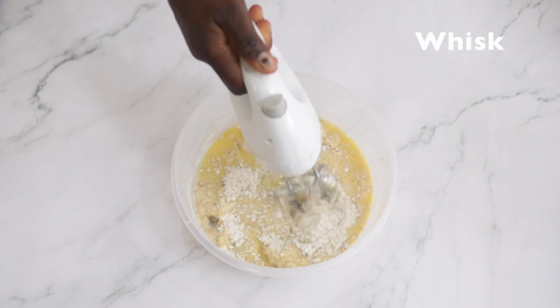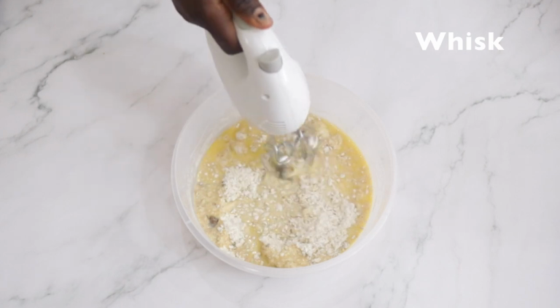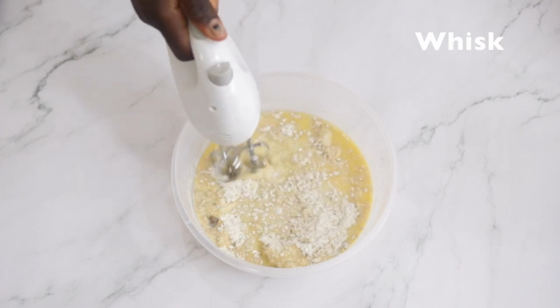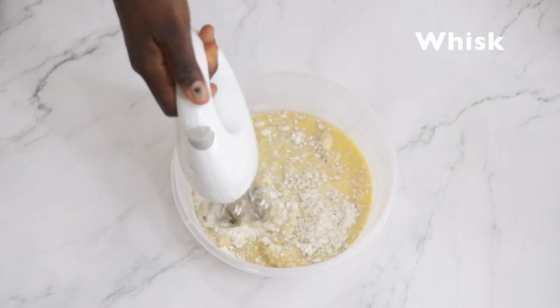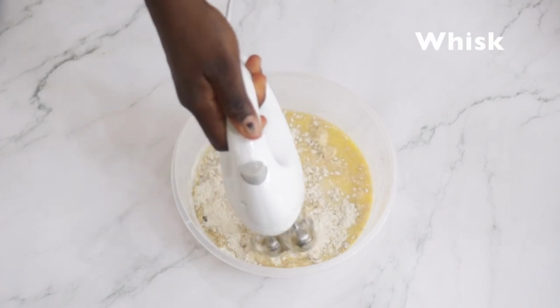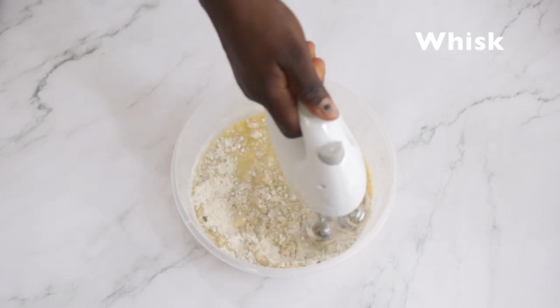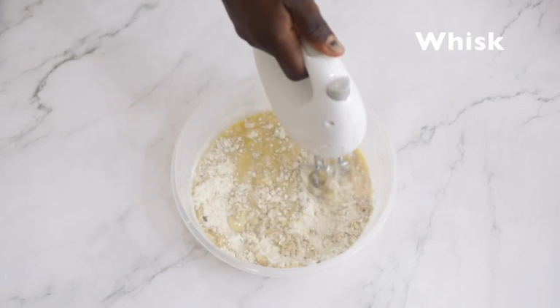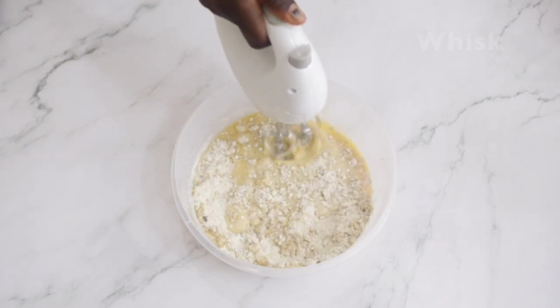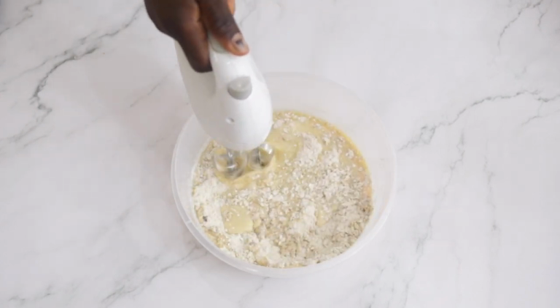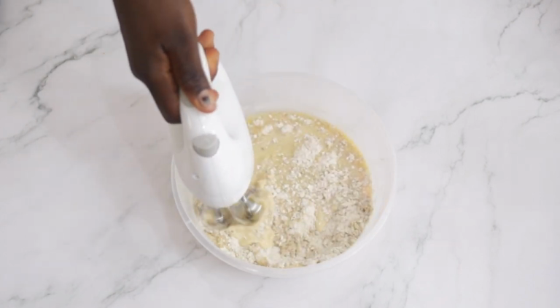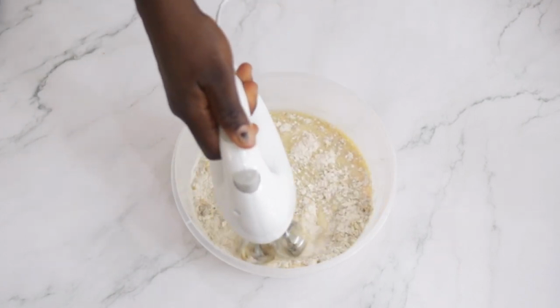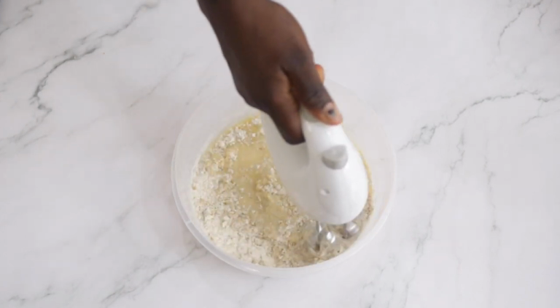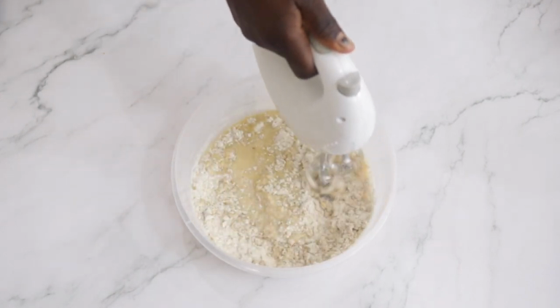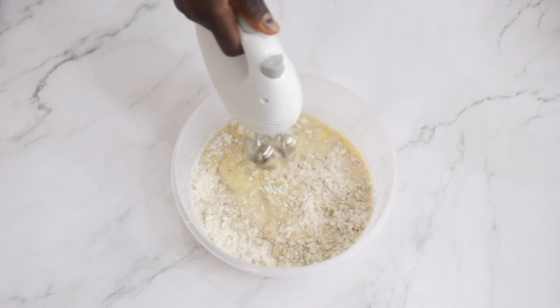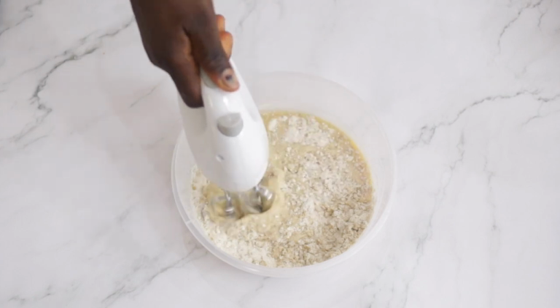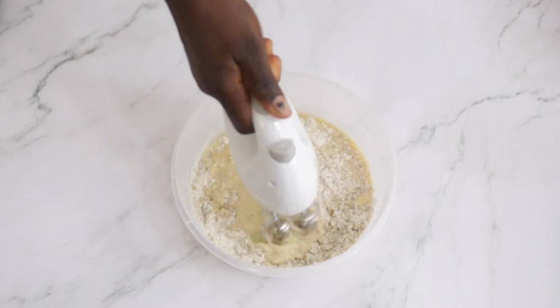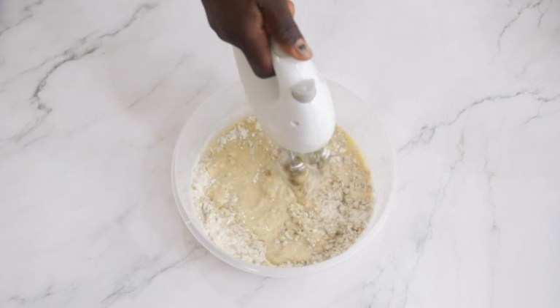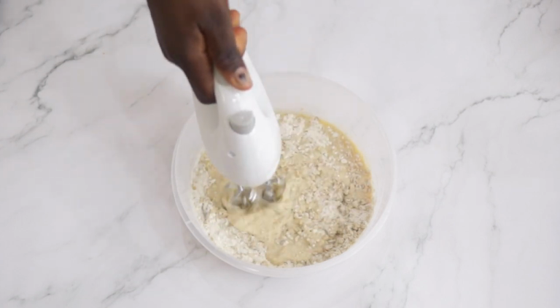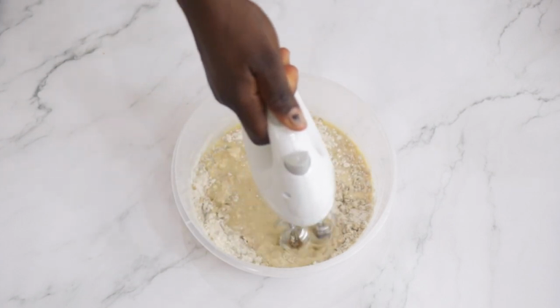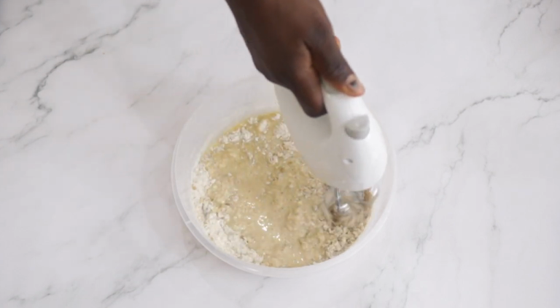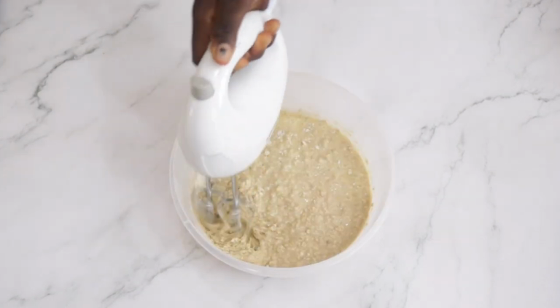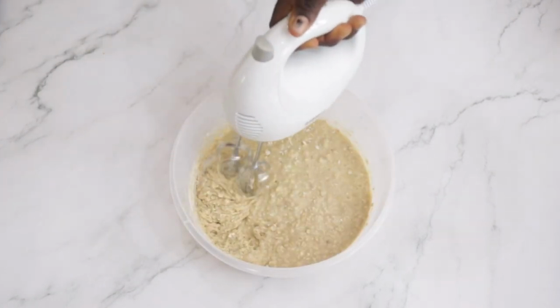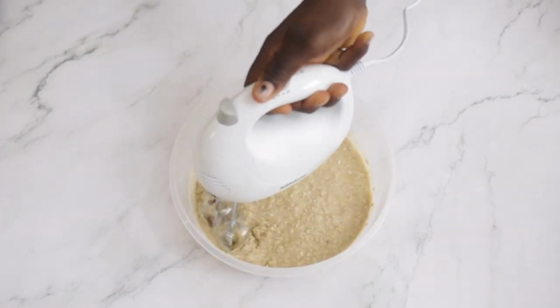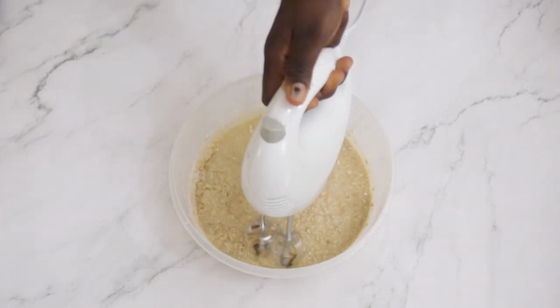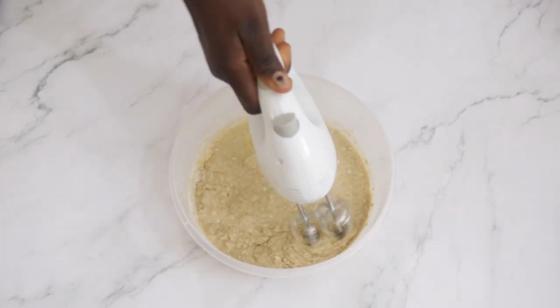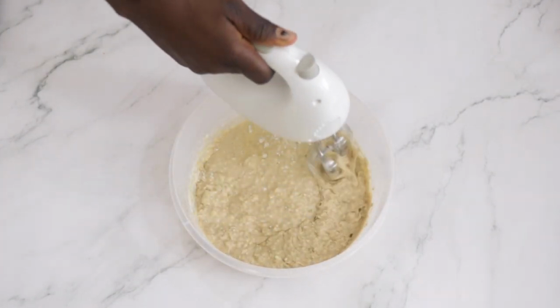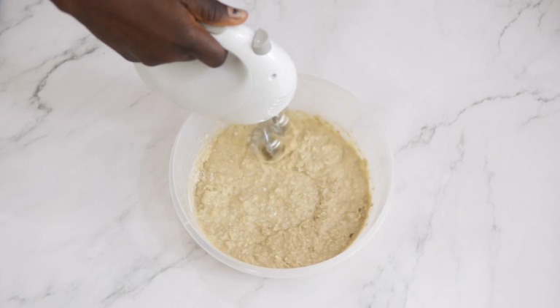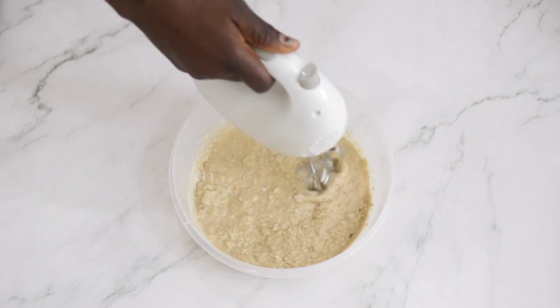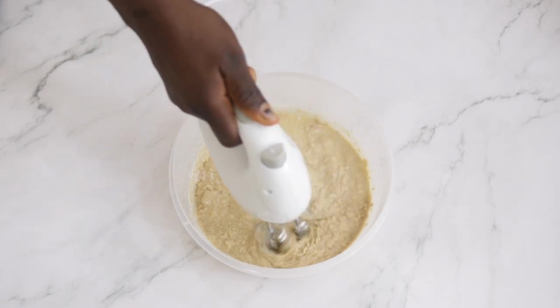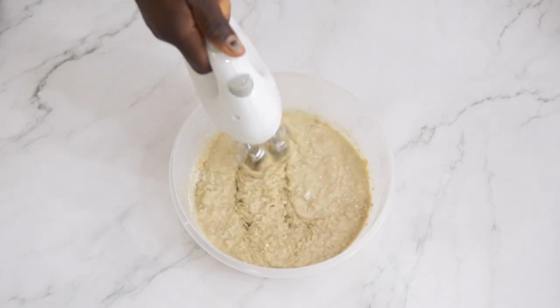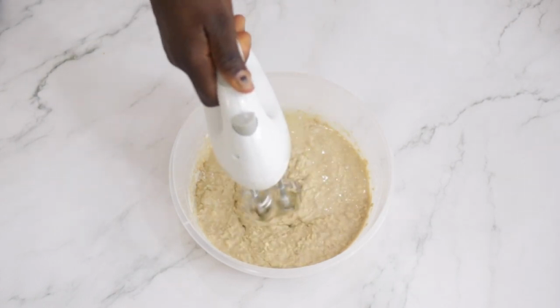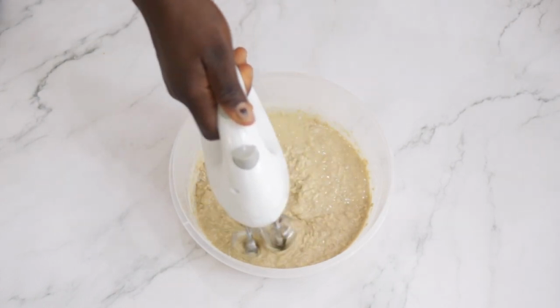I'm using a hand electric mixer because it's just easier, but if you don't have one you can just mix it with your hands. I bought this for about 6,000 naira from a shop in Lekki called Trebent.